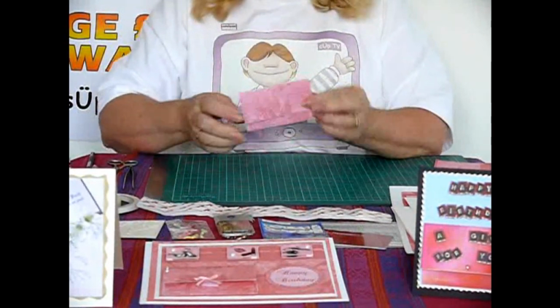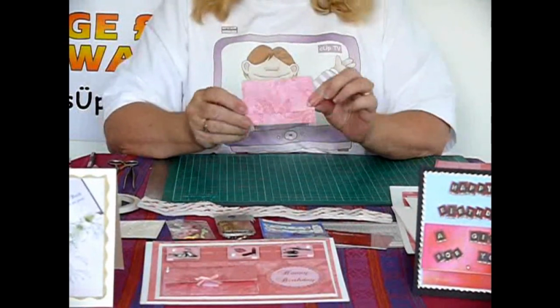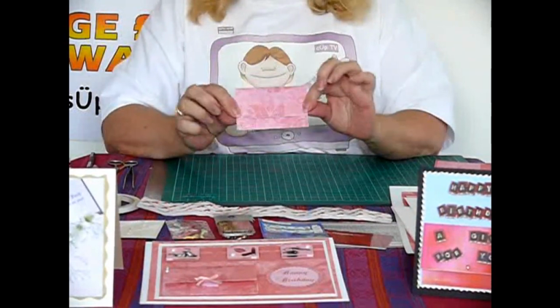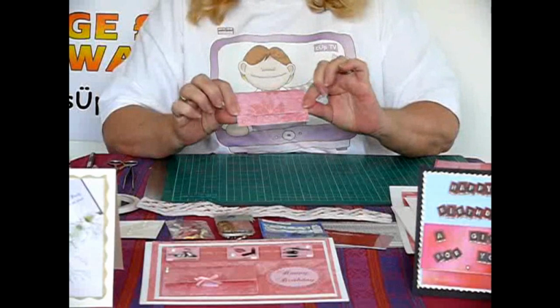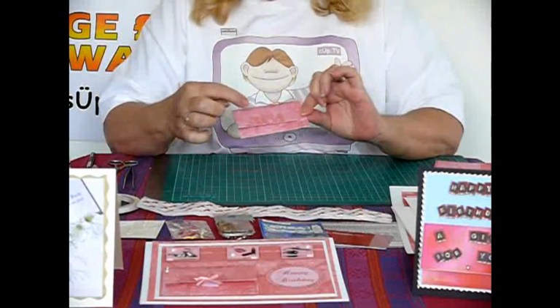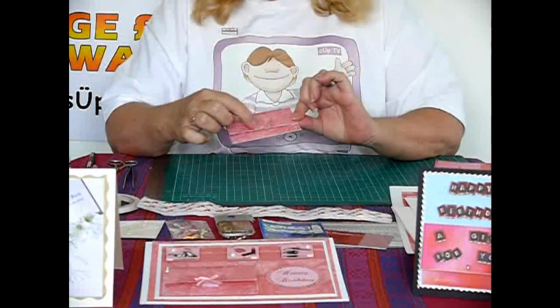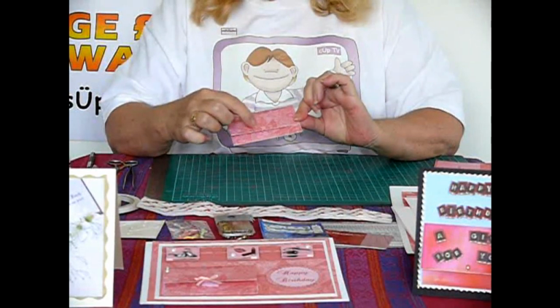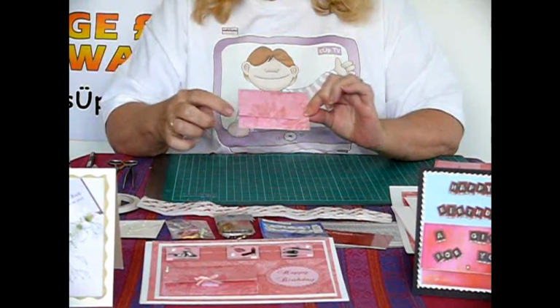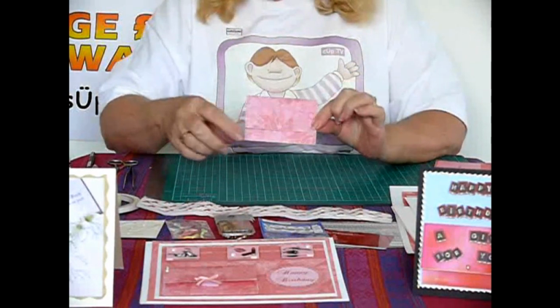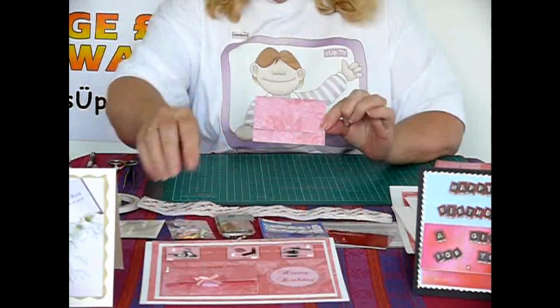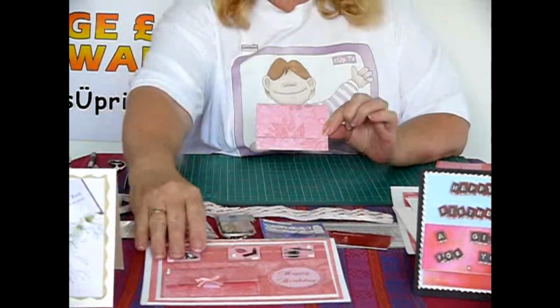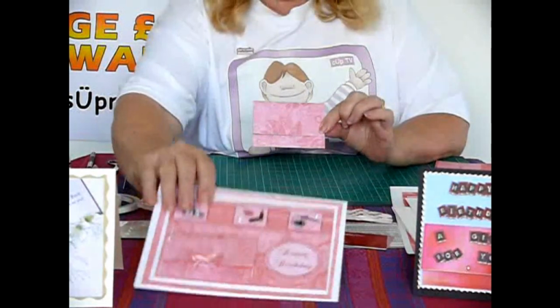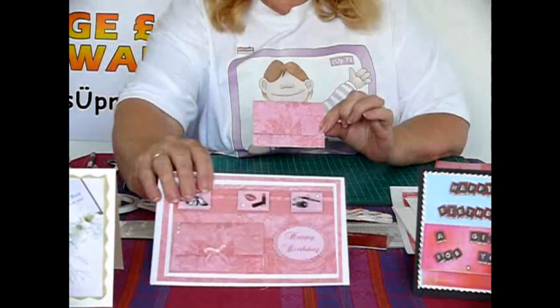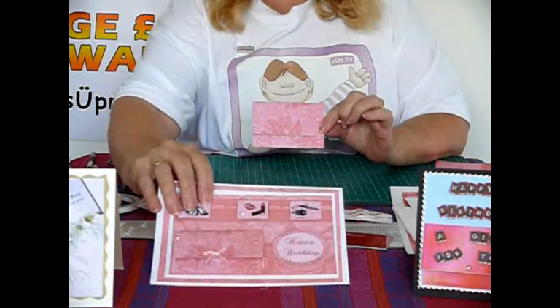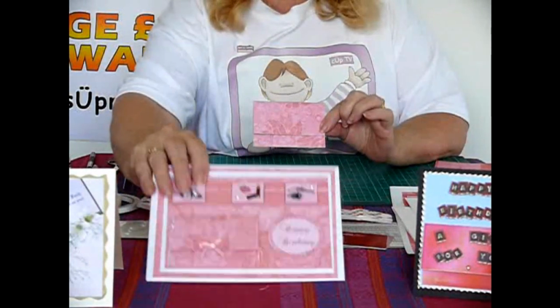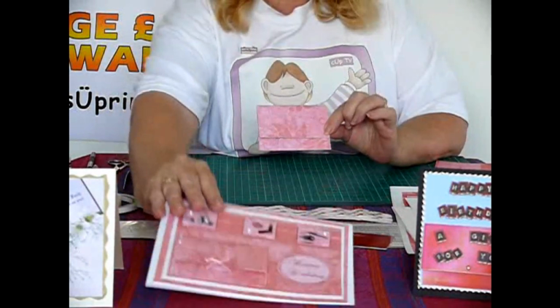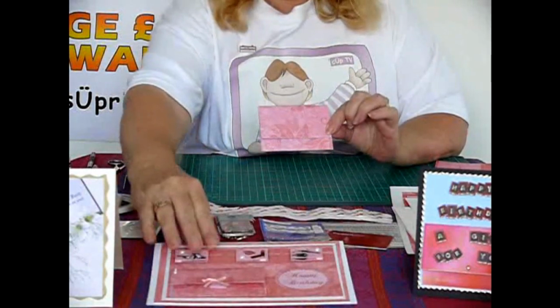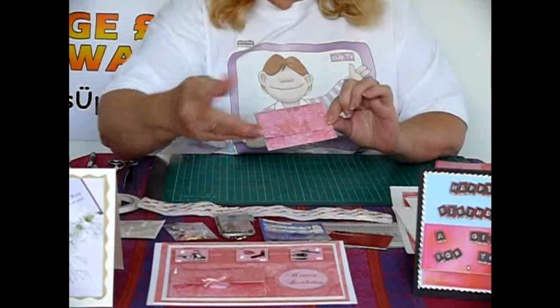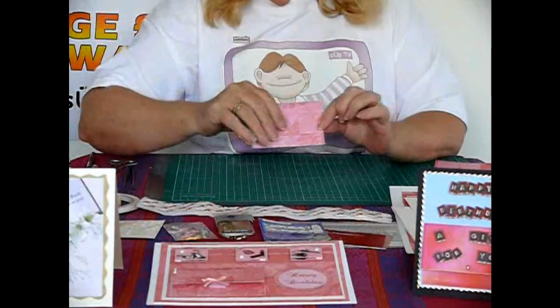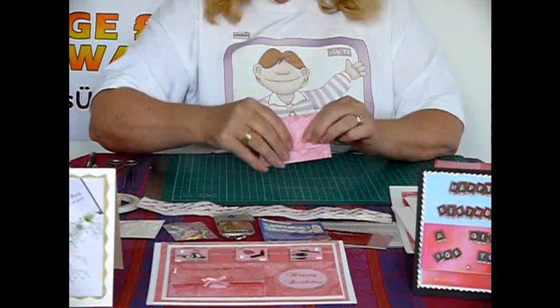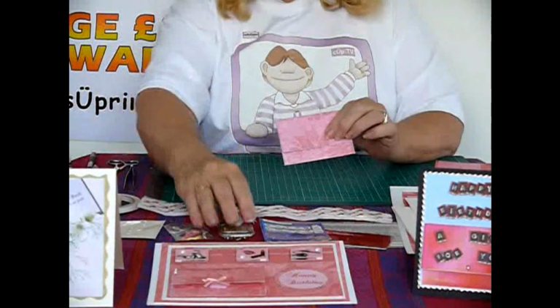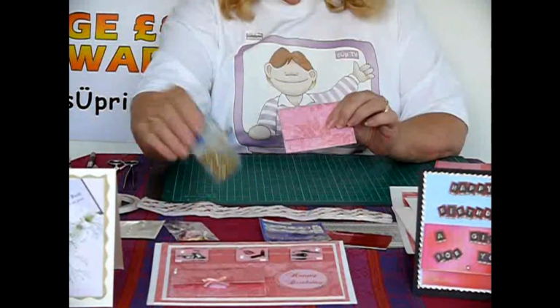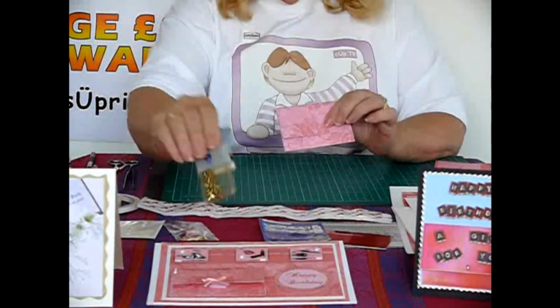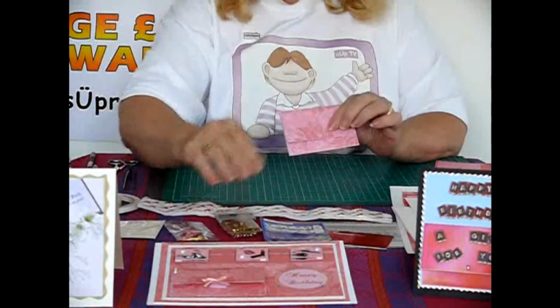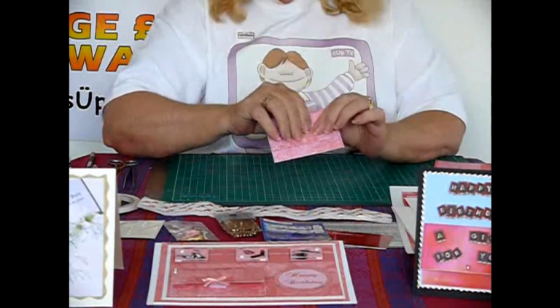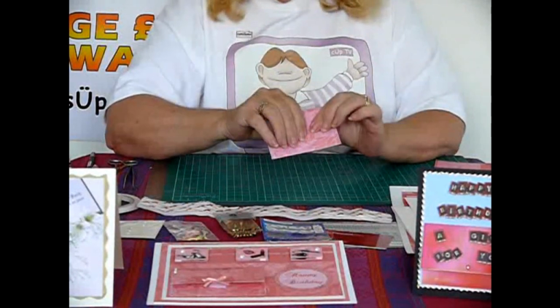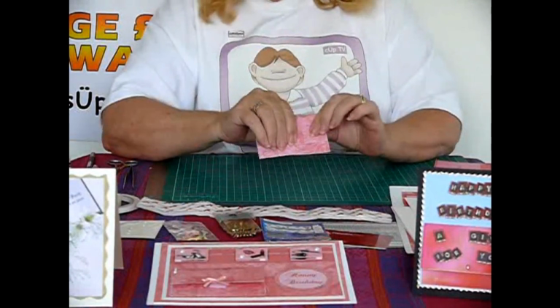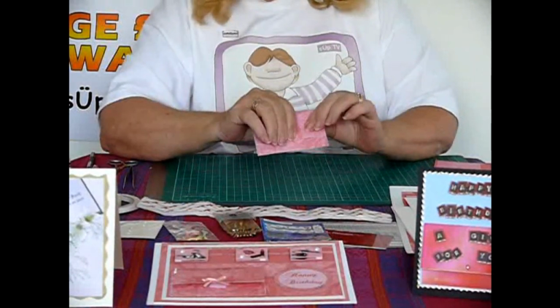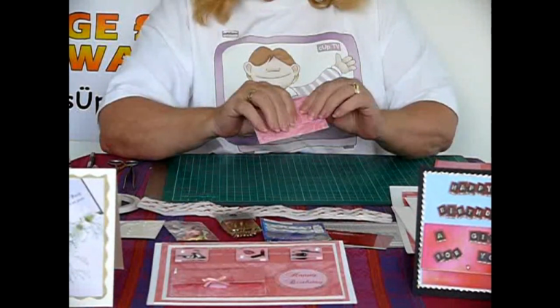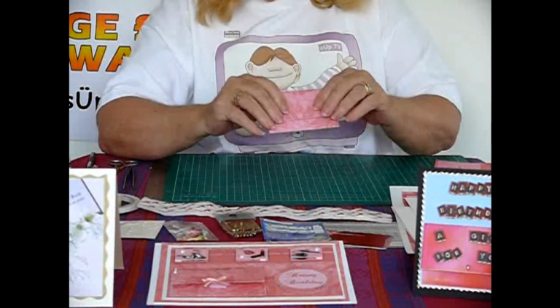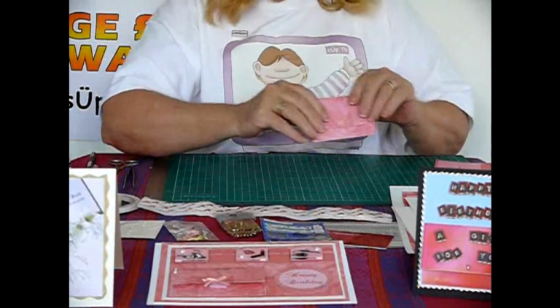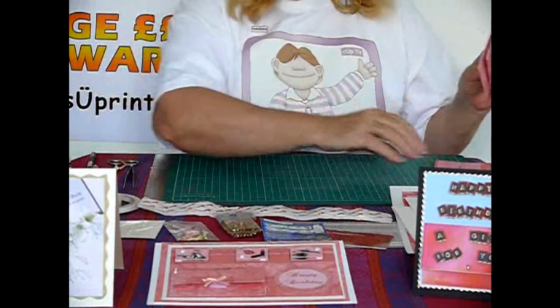Now there's your little pocket done. You can finish it off as I've done with mine with a bow, or as I say, a paper clip — however you wish to finish it off.